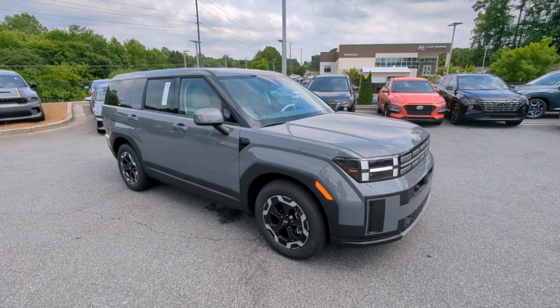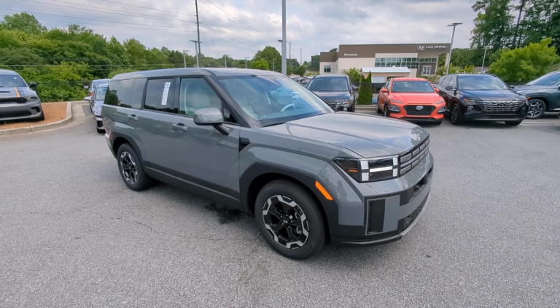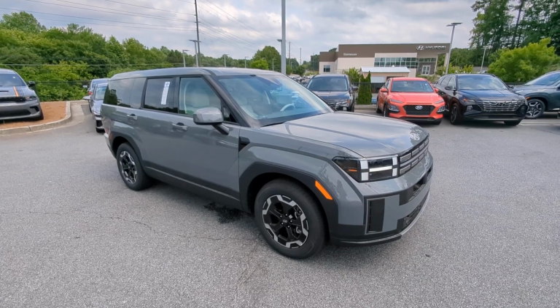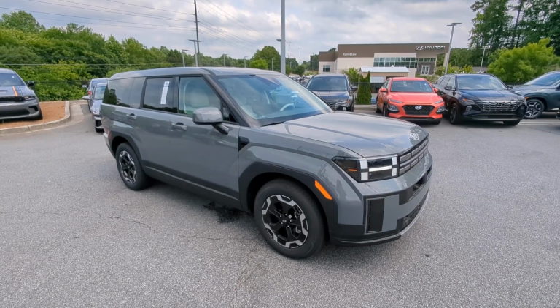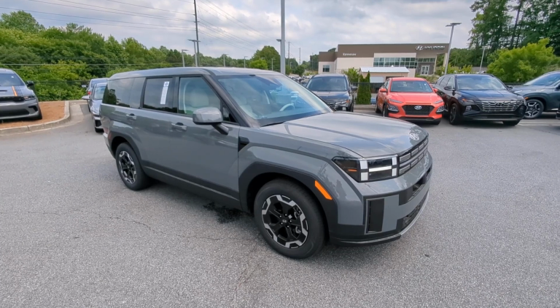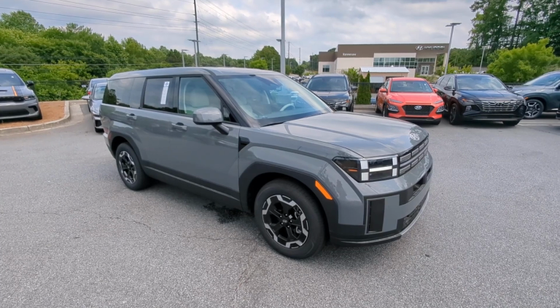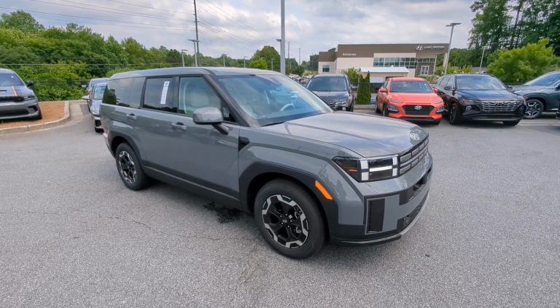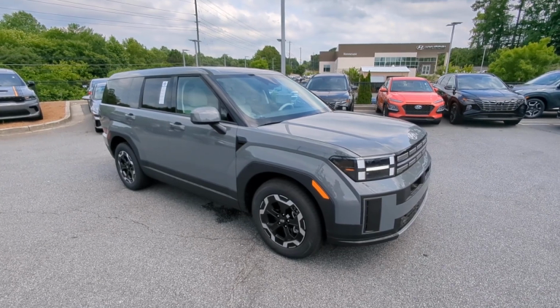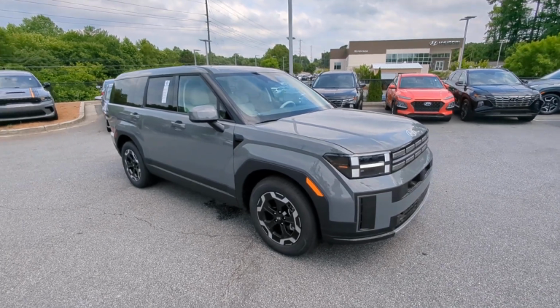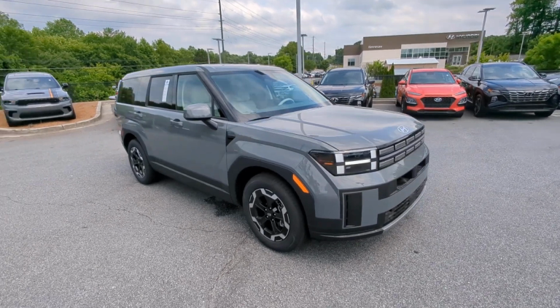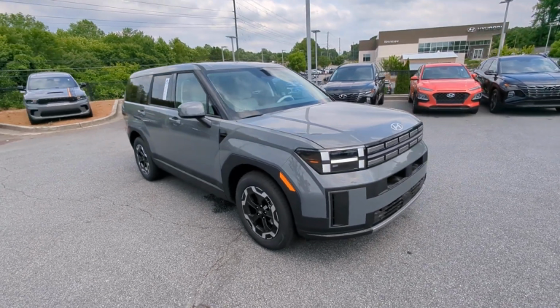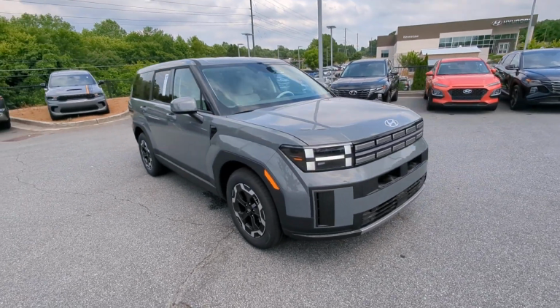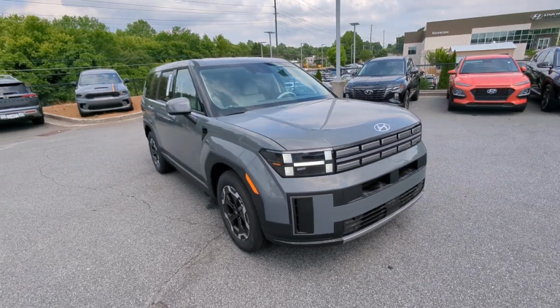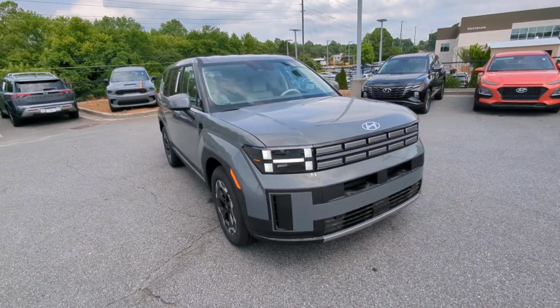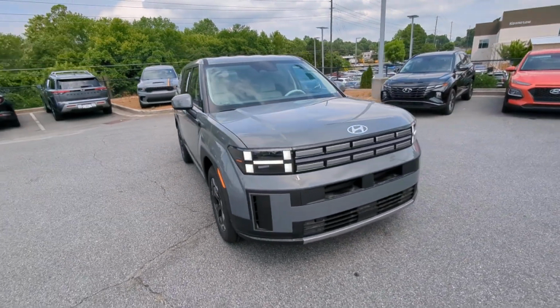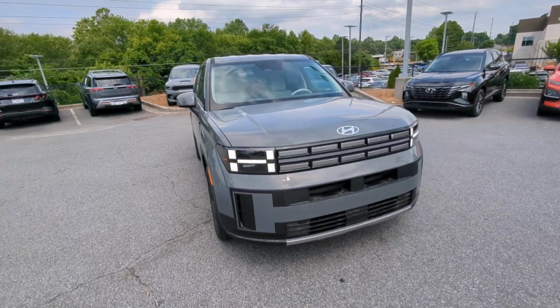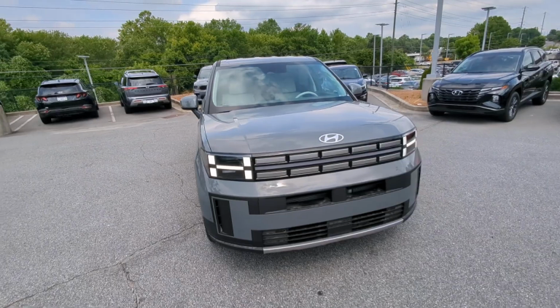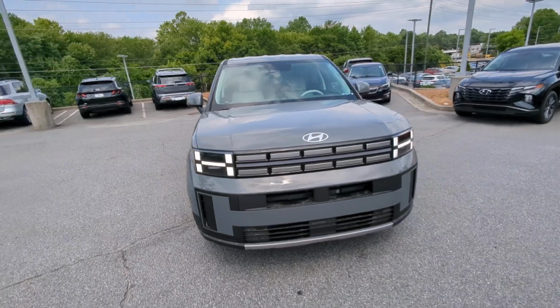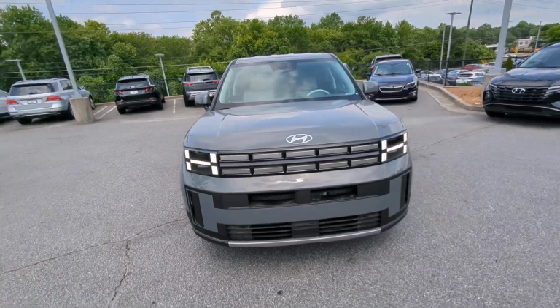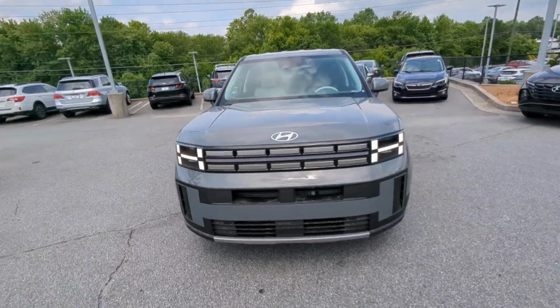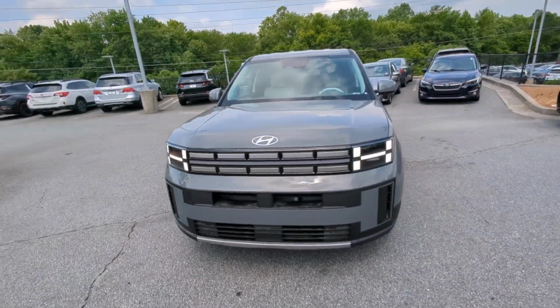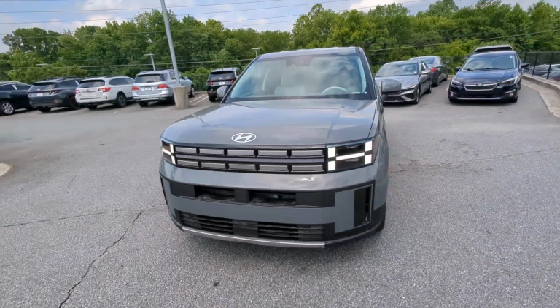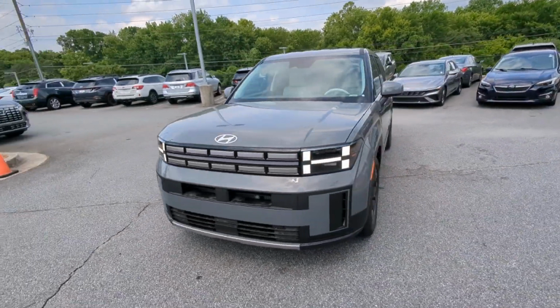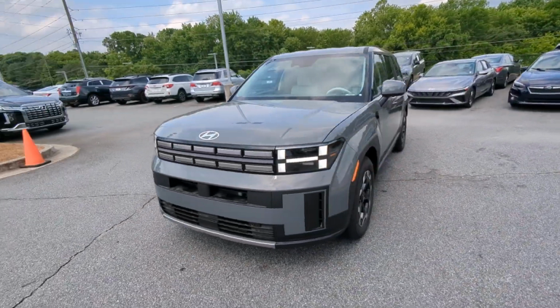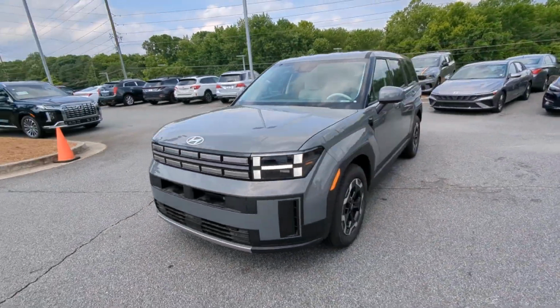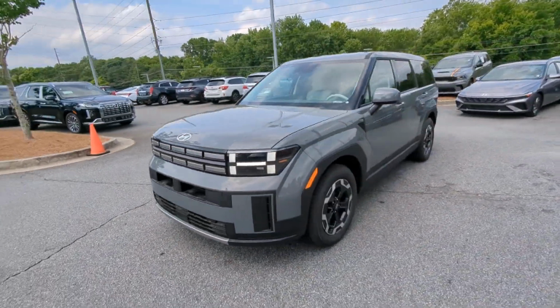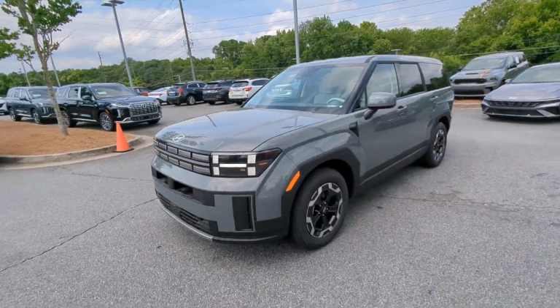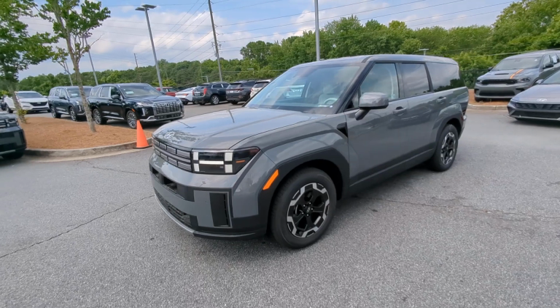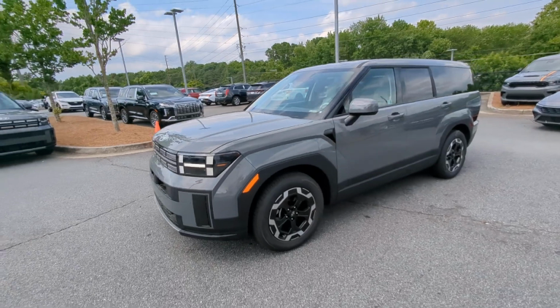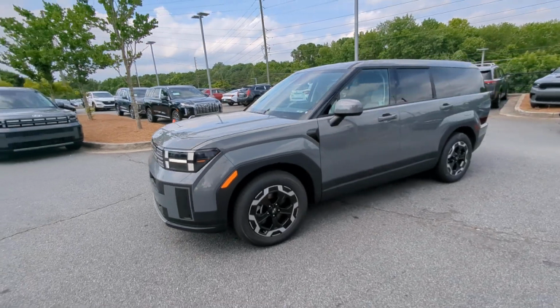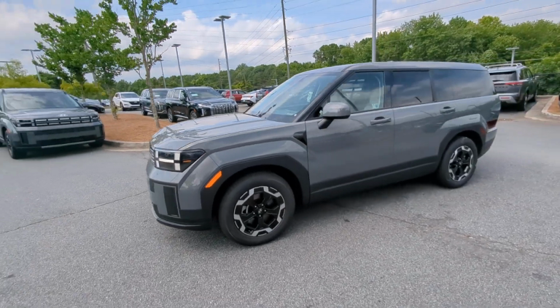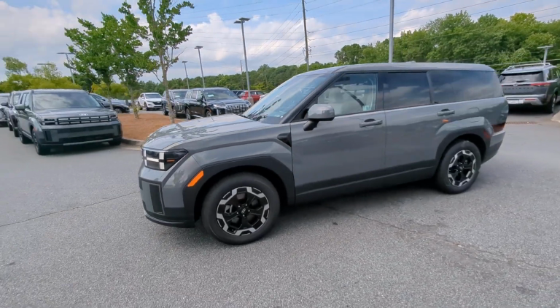This could be the car for you. The 2024 Hyundai Santa Fe. Relax and enjoy the road trip in this convenient, well-equipped Santa Fe.